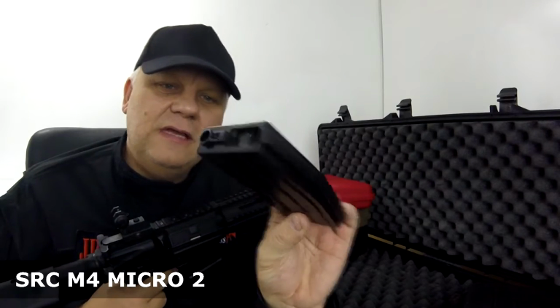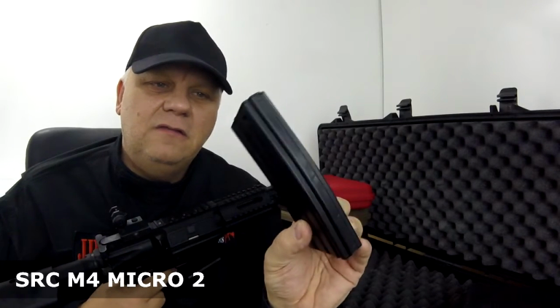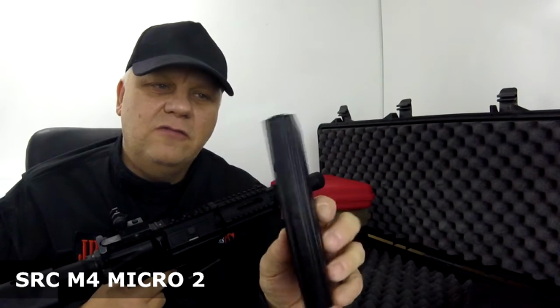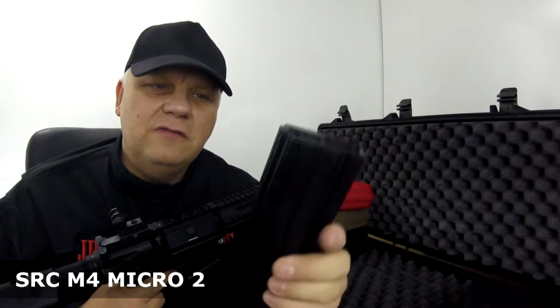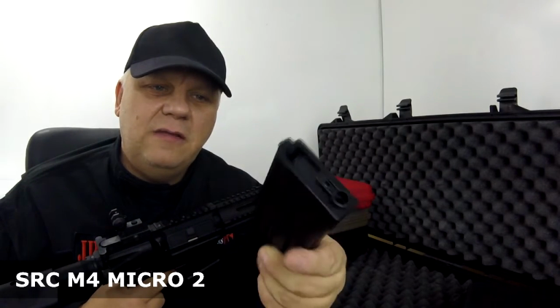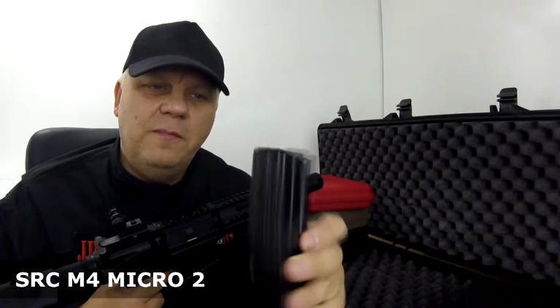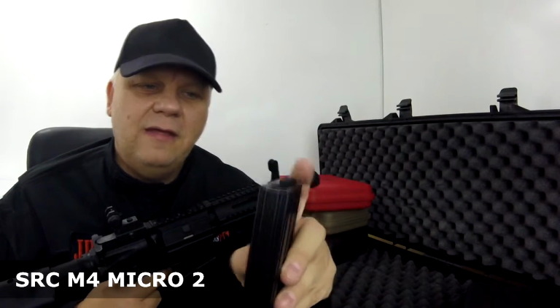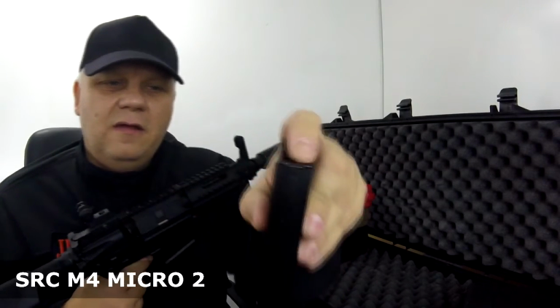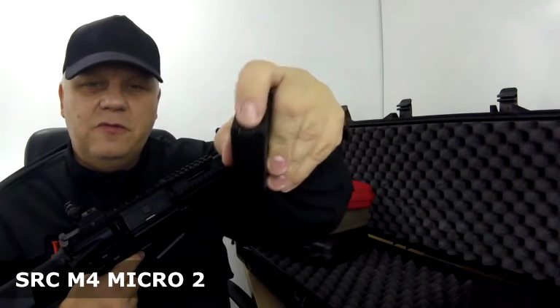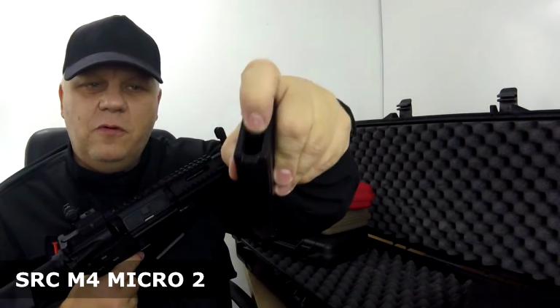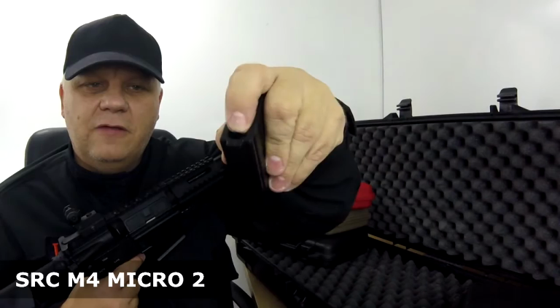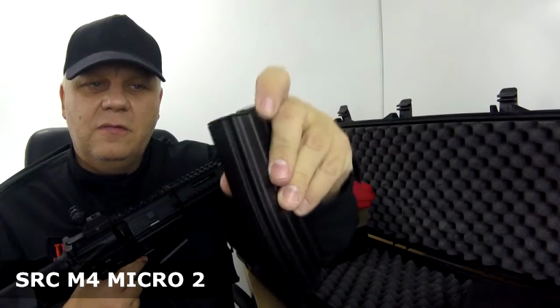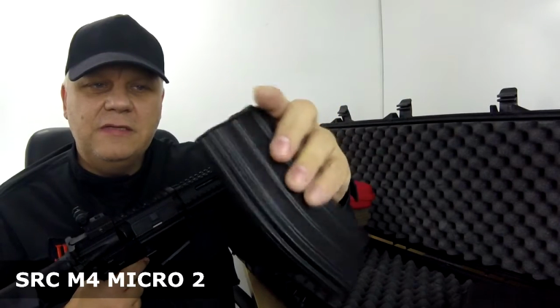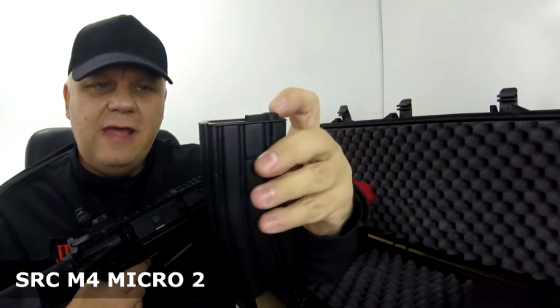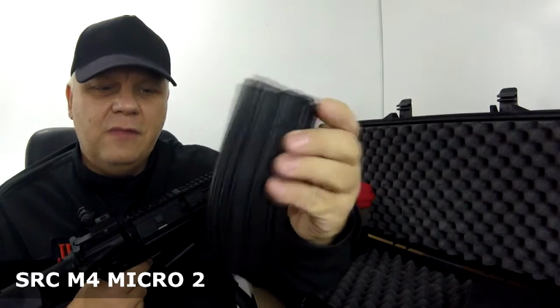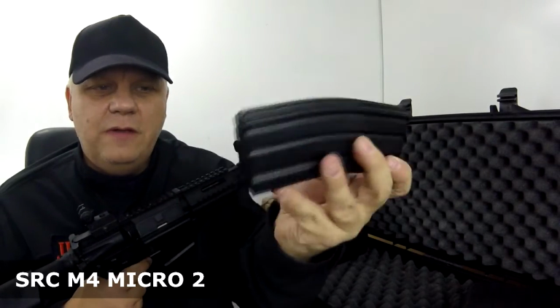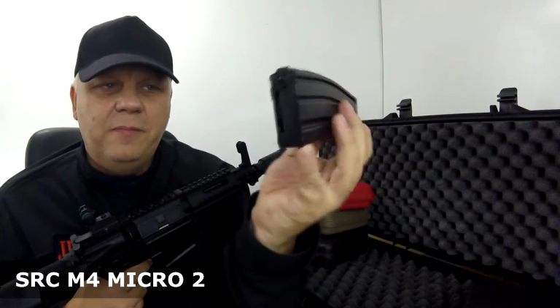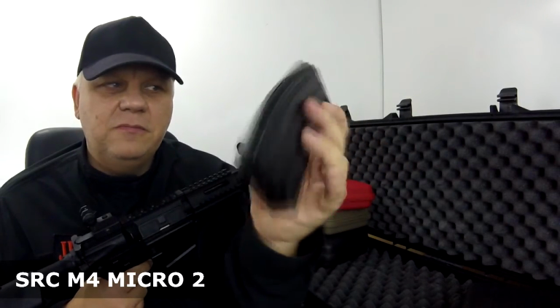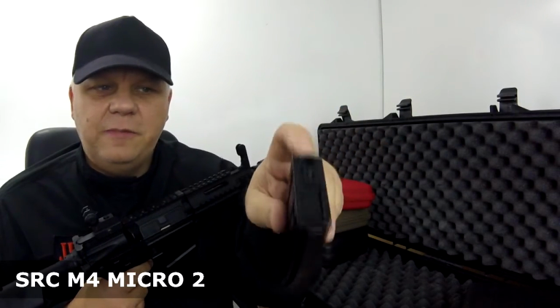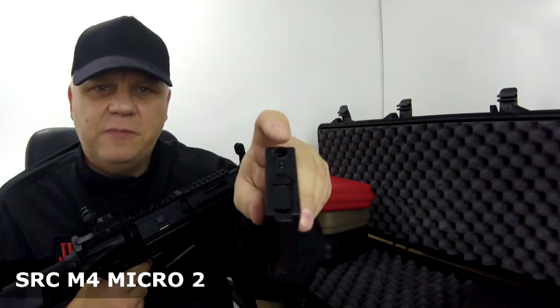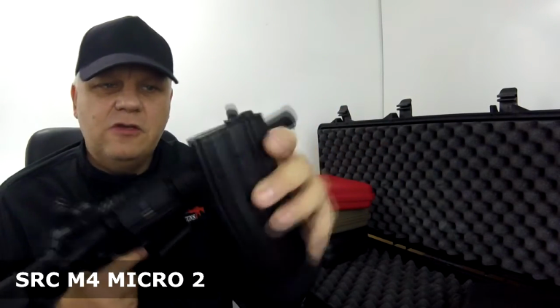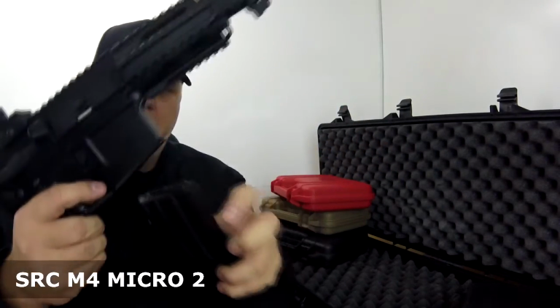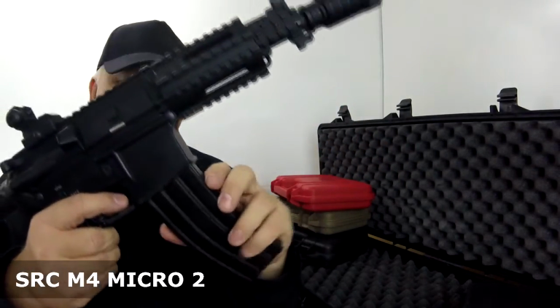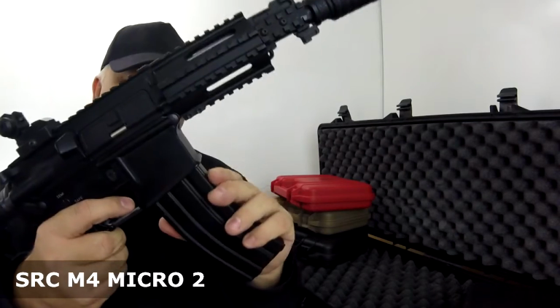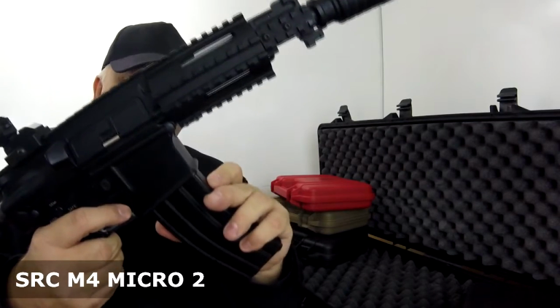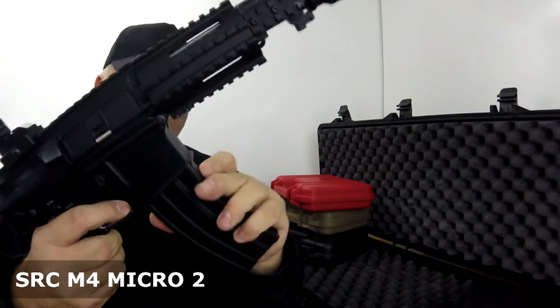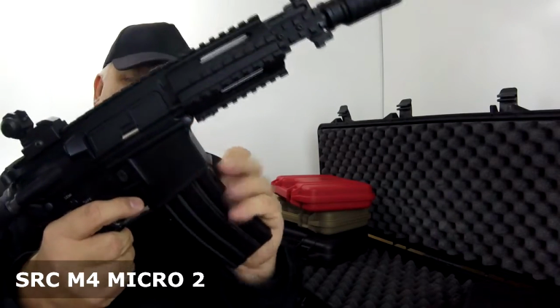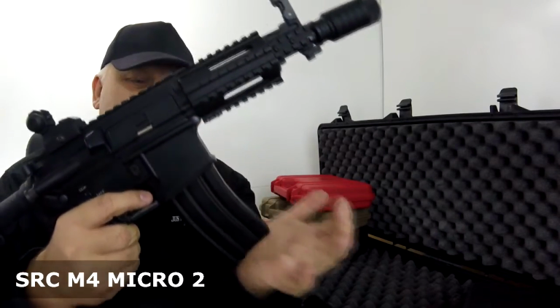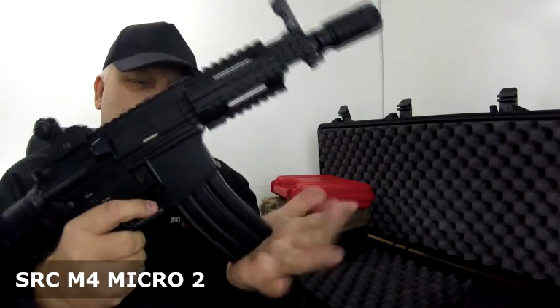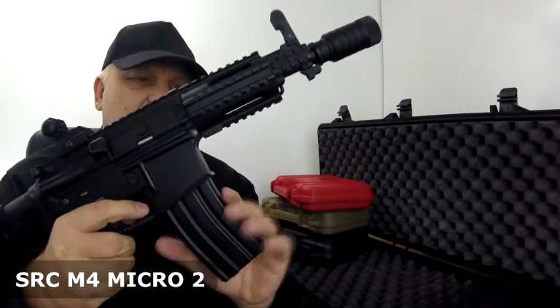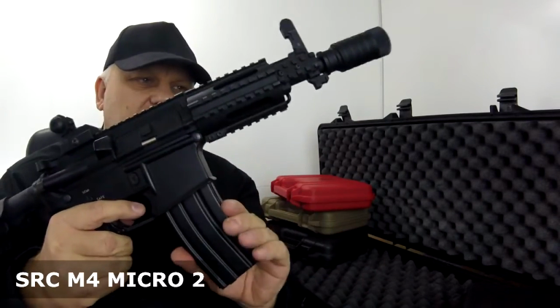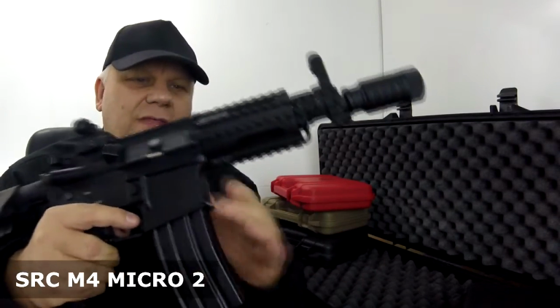The magazine is a 300-round standard M4 mag. Open up the door, pour your 300 BBs in there, wind it up at the bottom until you see the BBs appear at the top, and then you're good to go. Put it in and make sure it's seated.